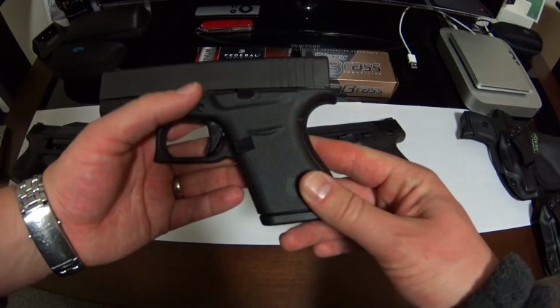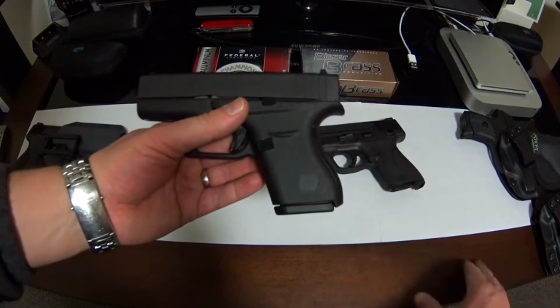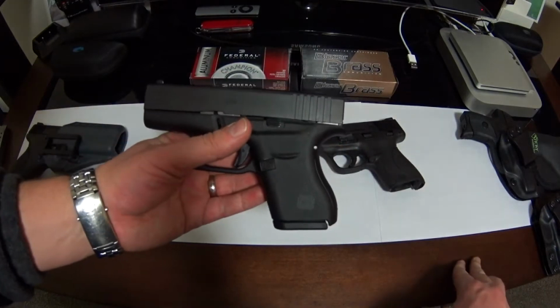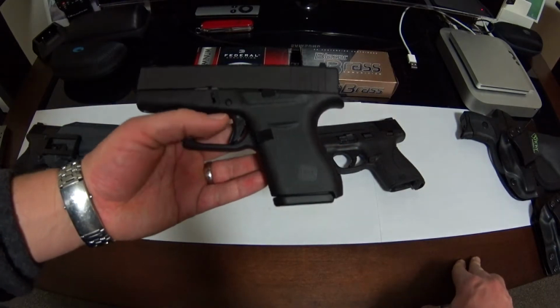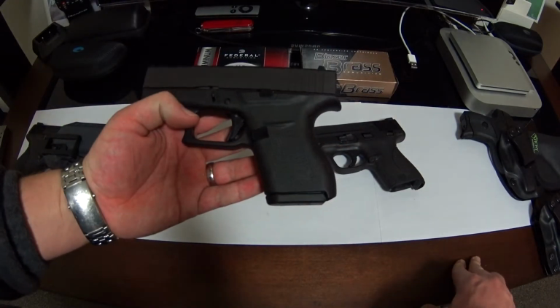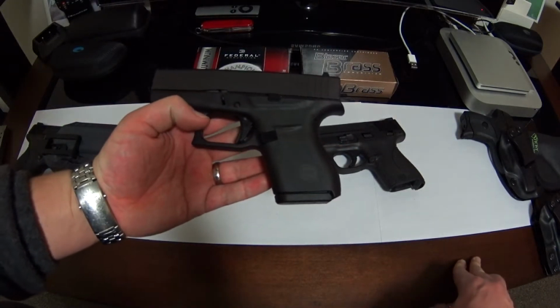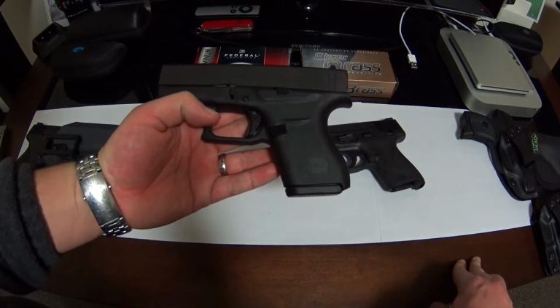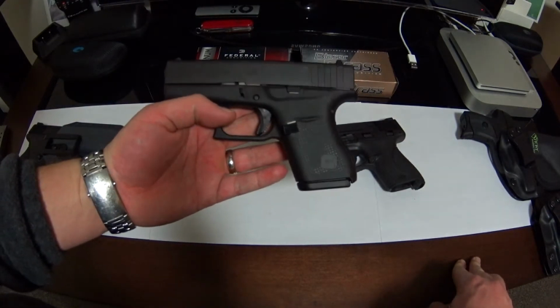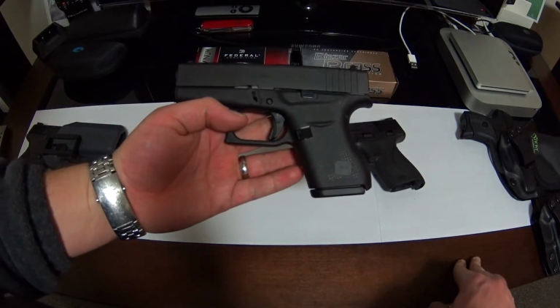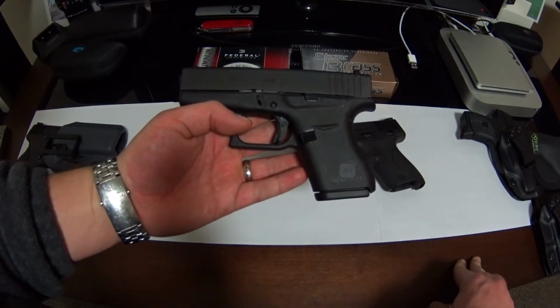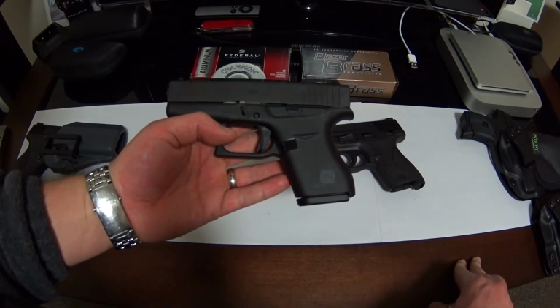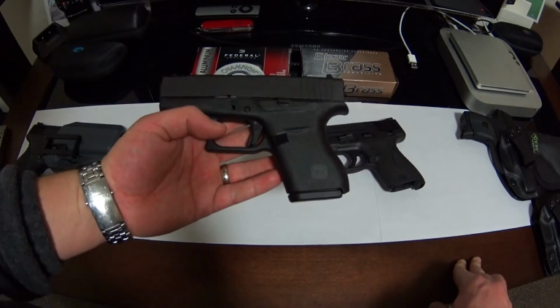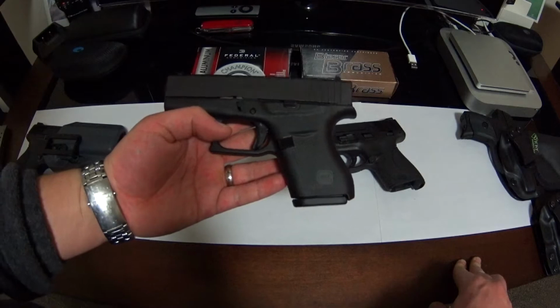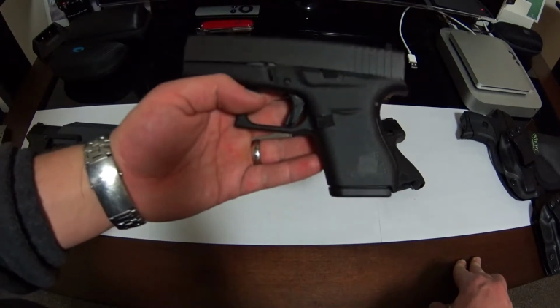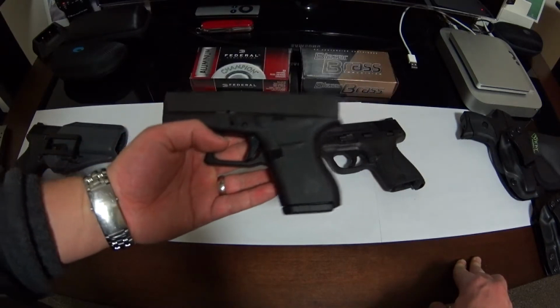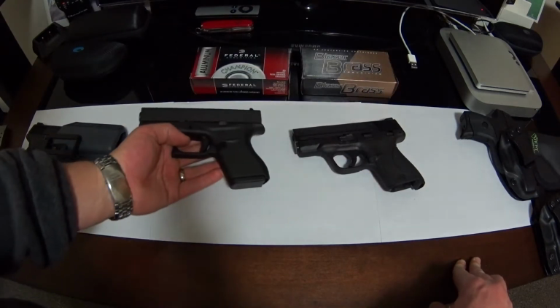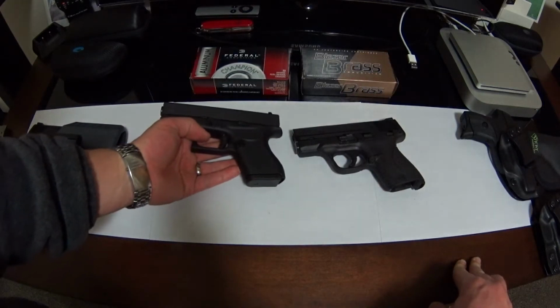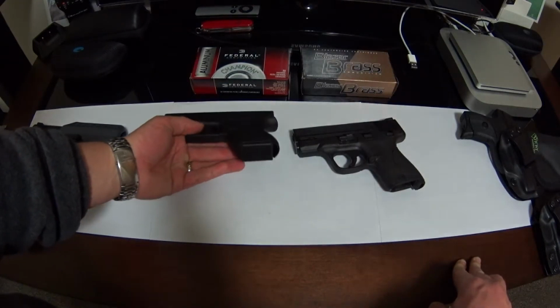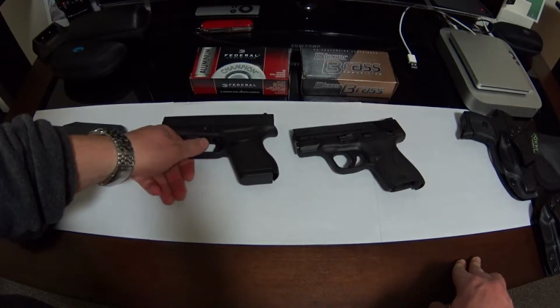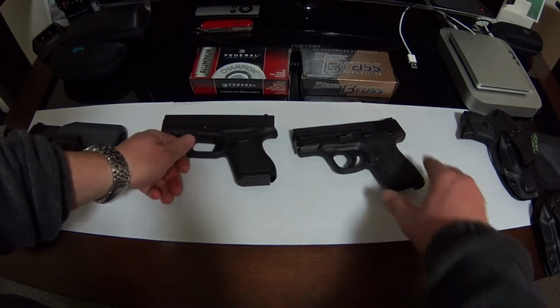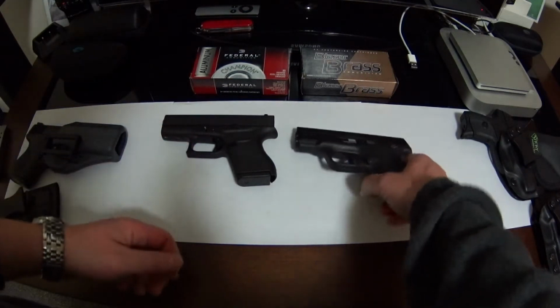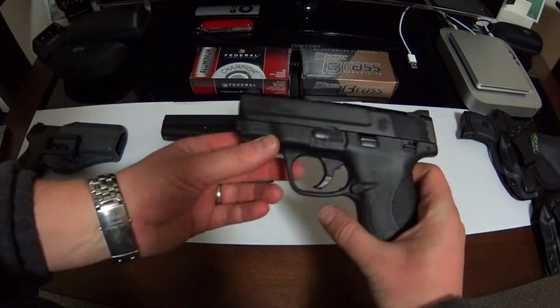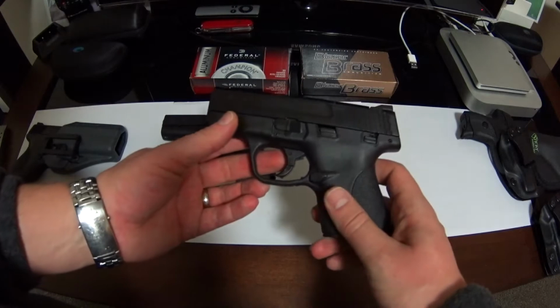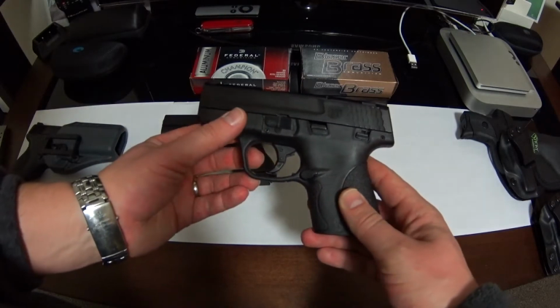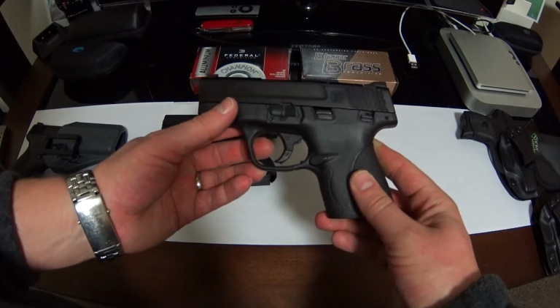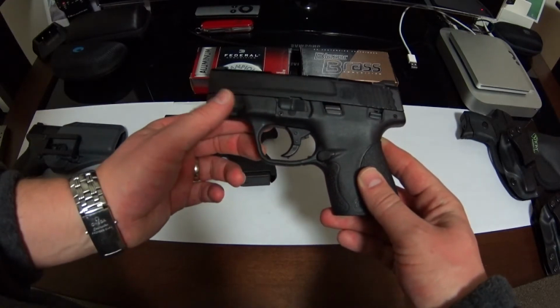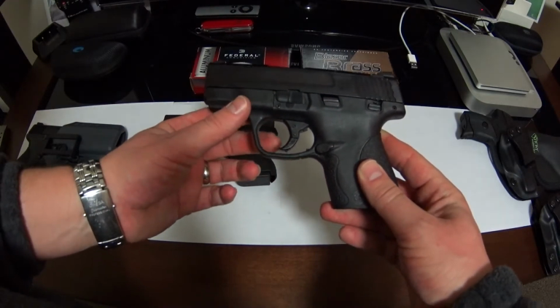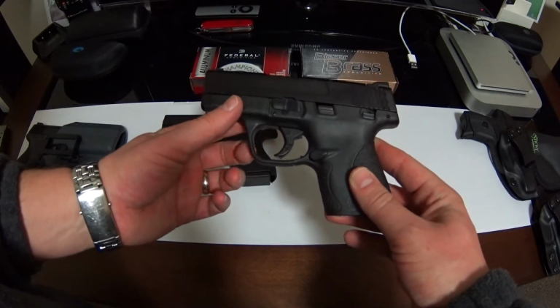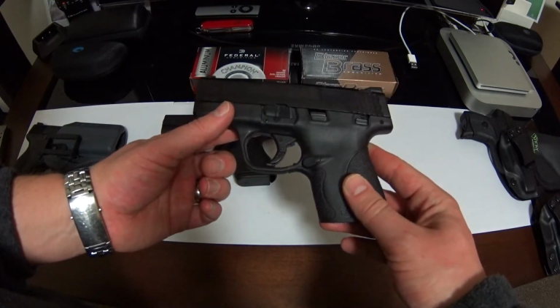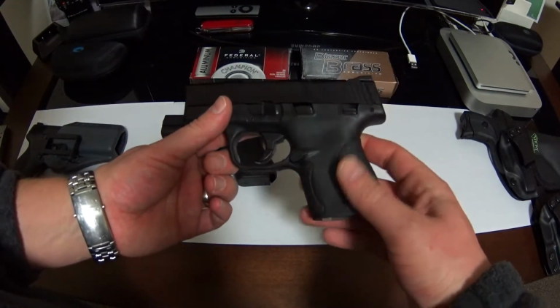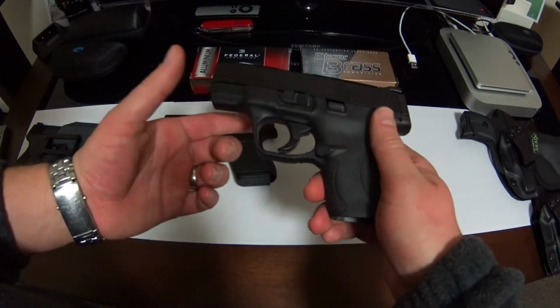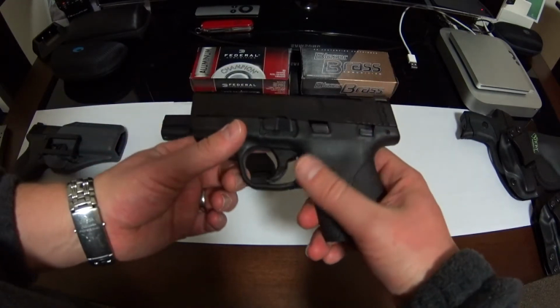This is the best carry weapon I've ever had, to be perfectly honest. Before this one, my all-time favorite was definitely the M&P 9 Shield, which I still think is a great option.